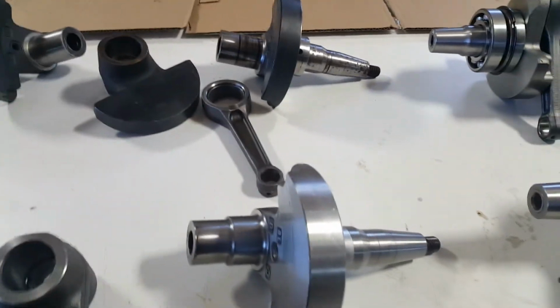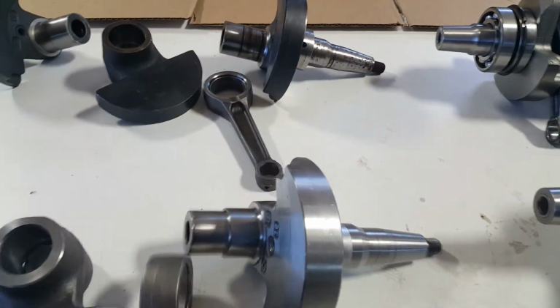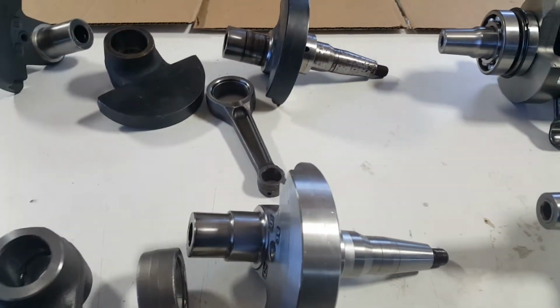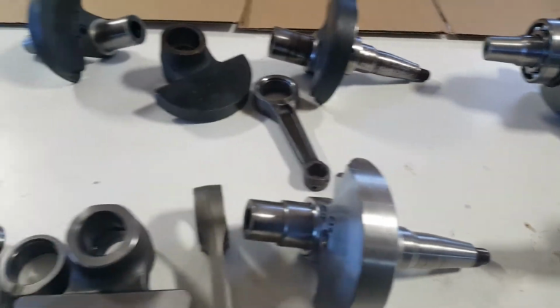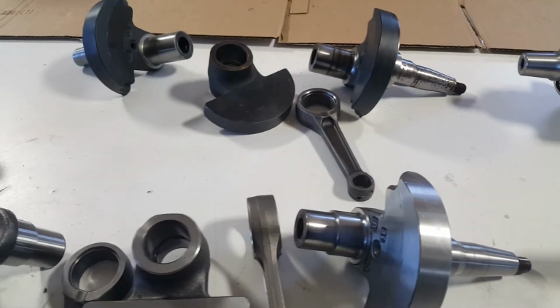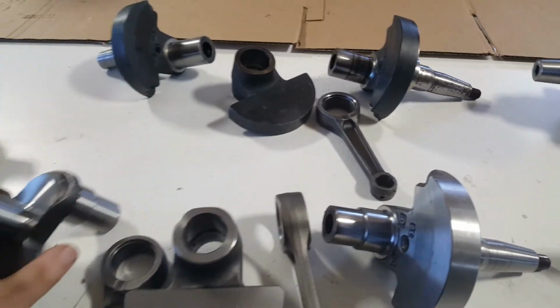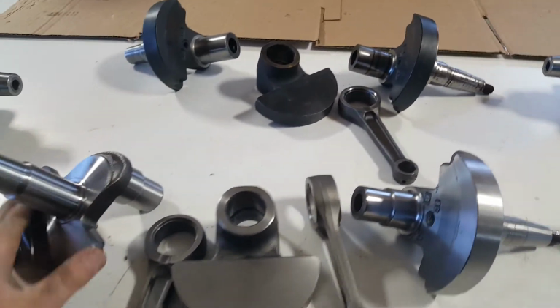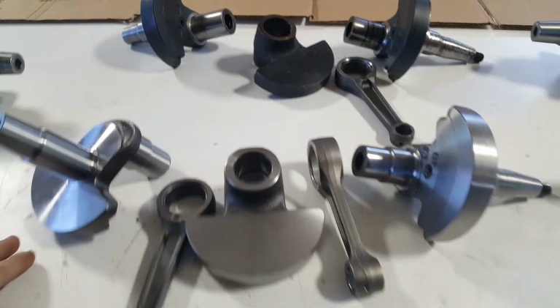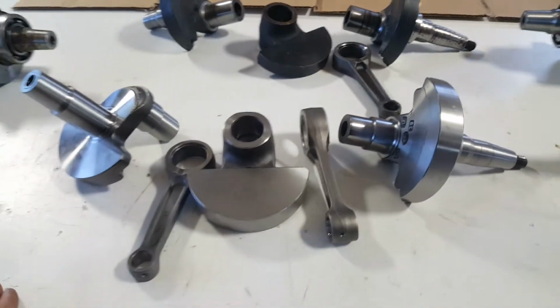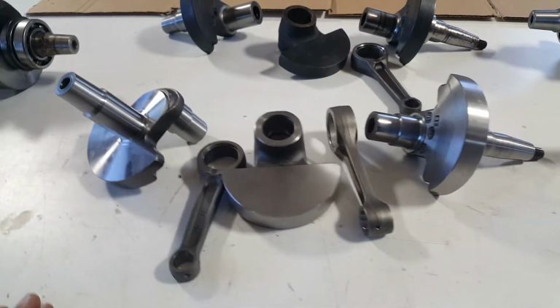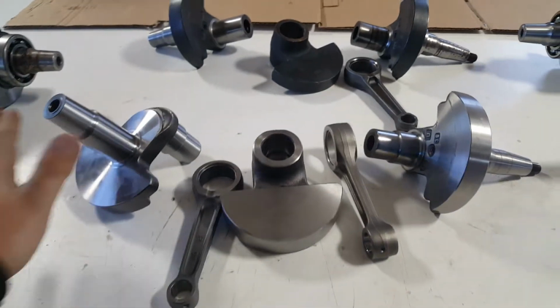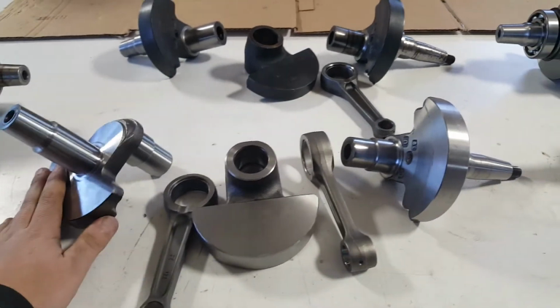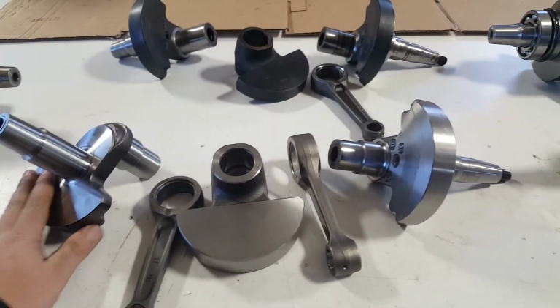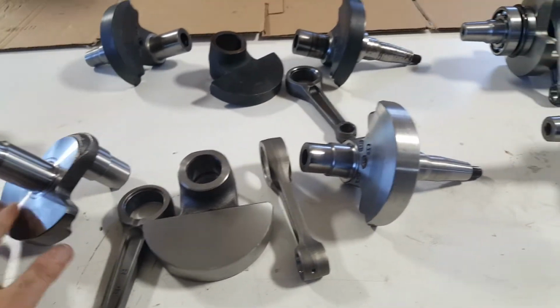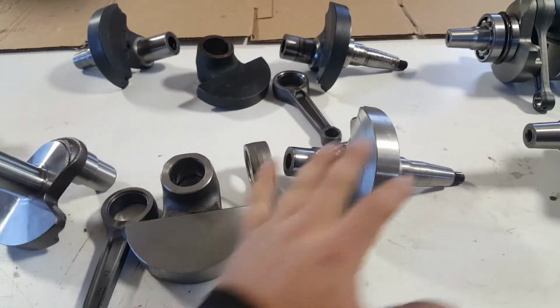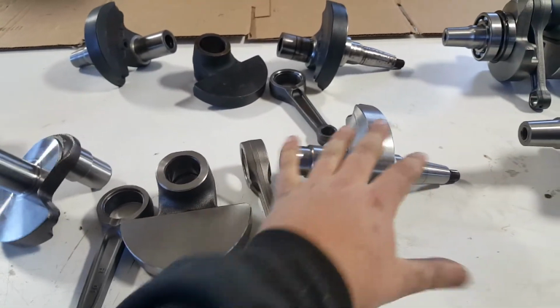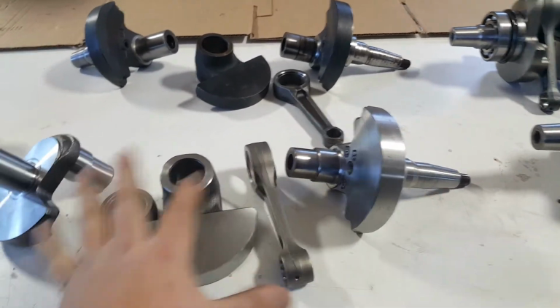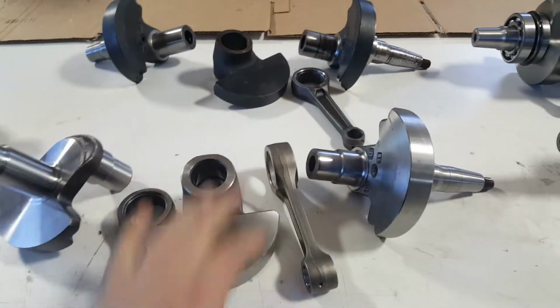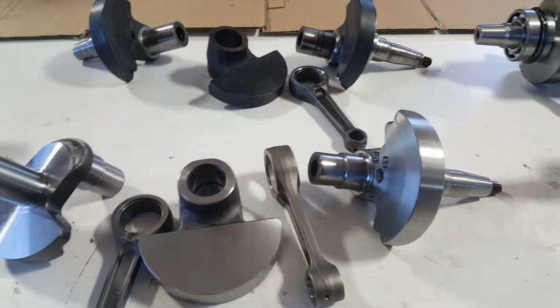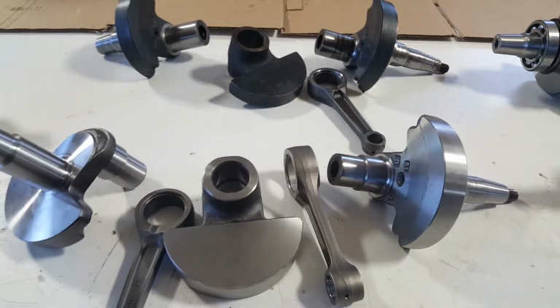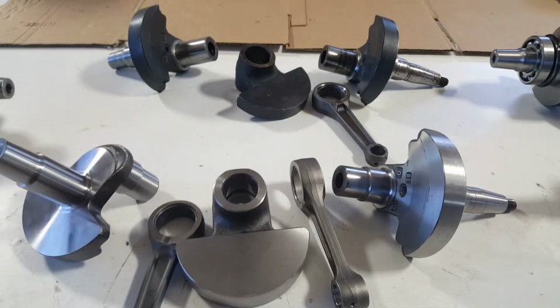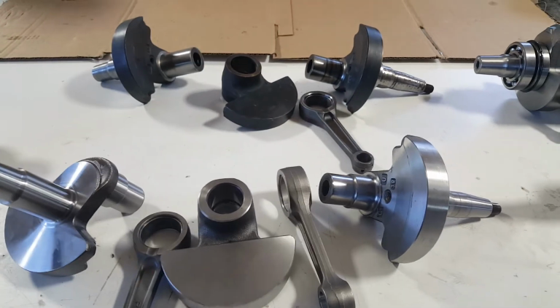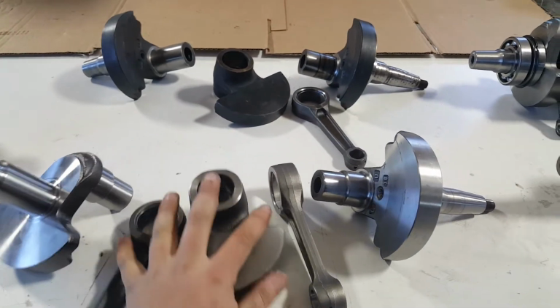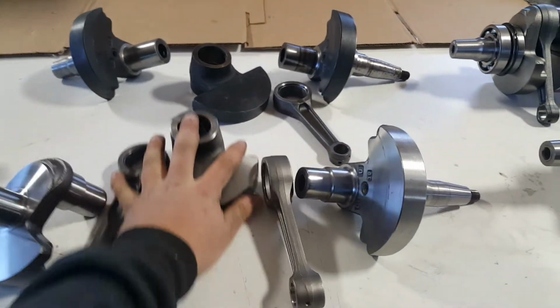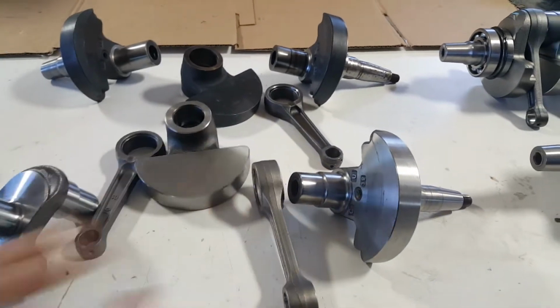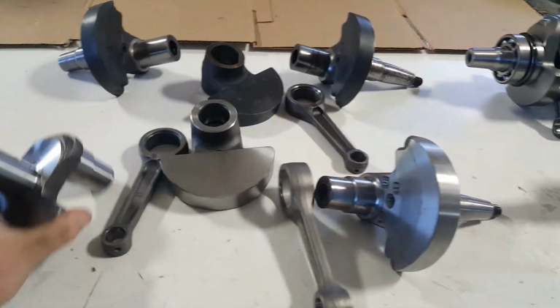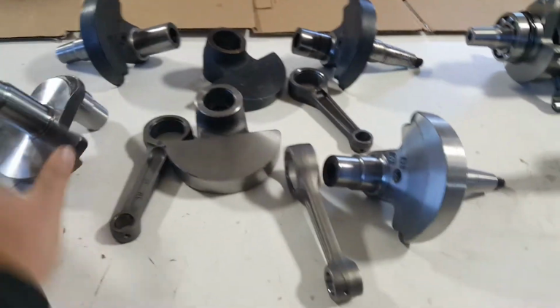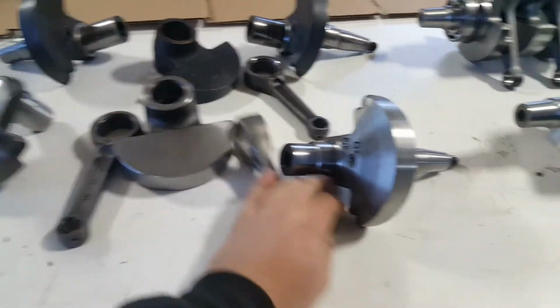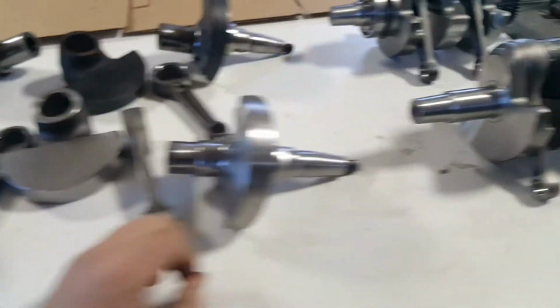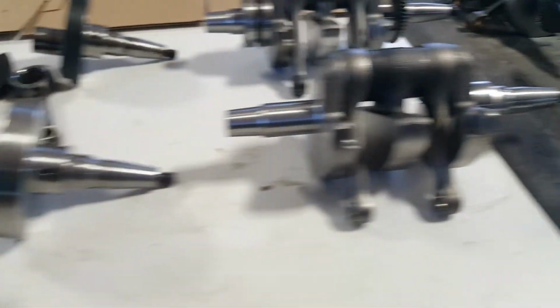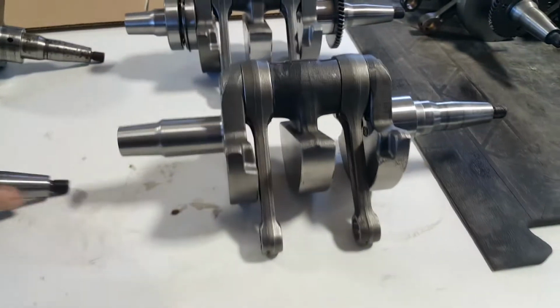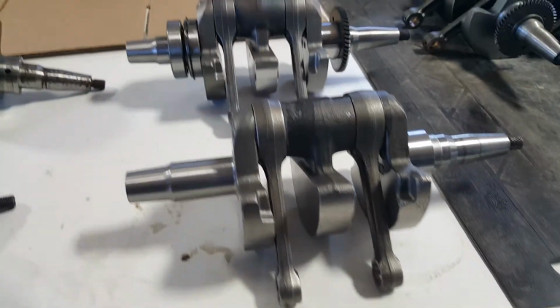This is the anatomy of your crankshaft after you take it apart. Whatever side is bad, you can rebuild it — get new PTO ends, new mag ends, whatever you need, press it all together and true it up.